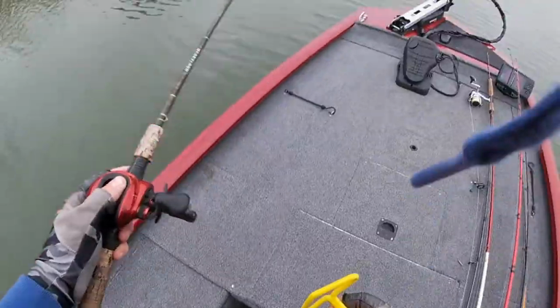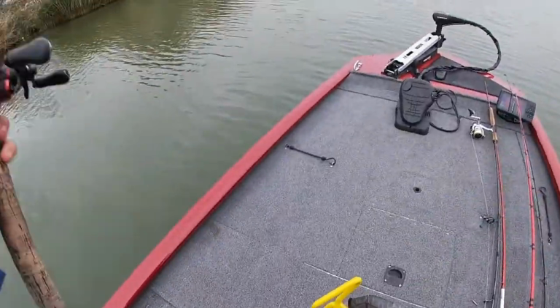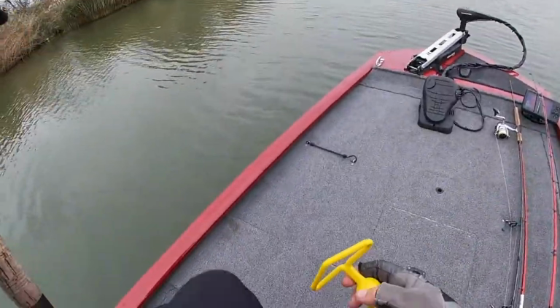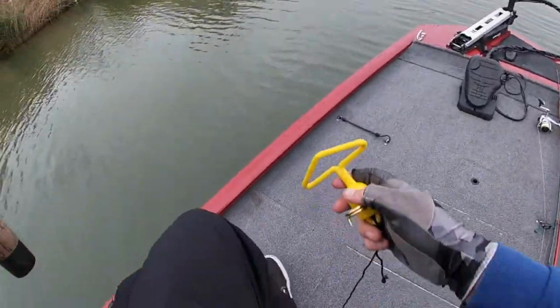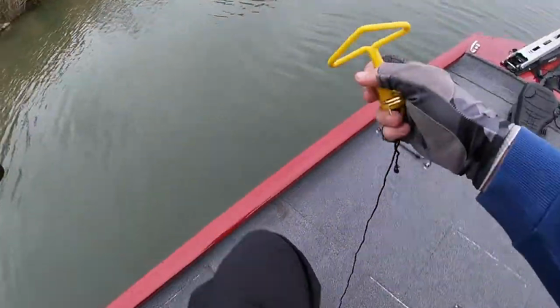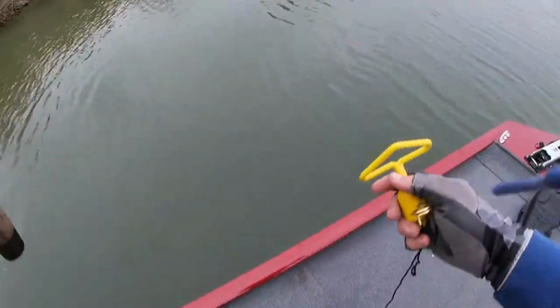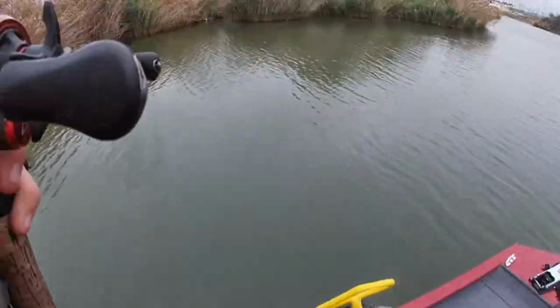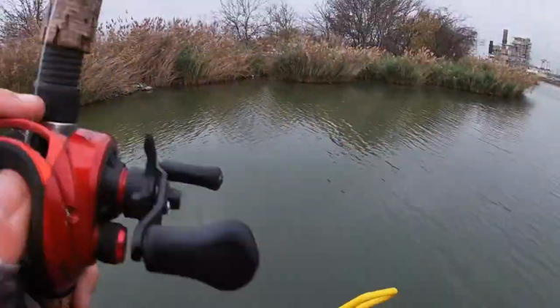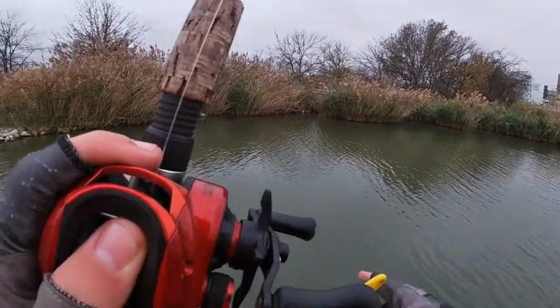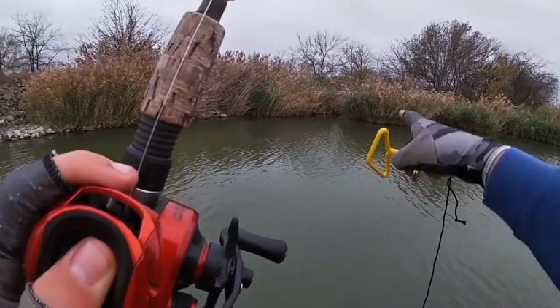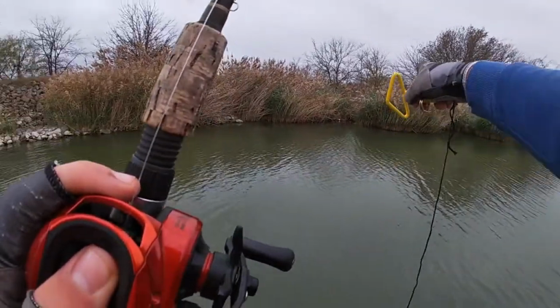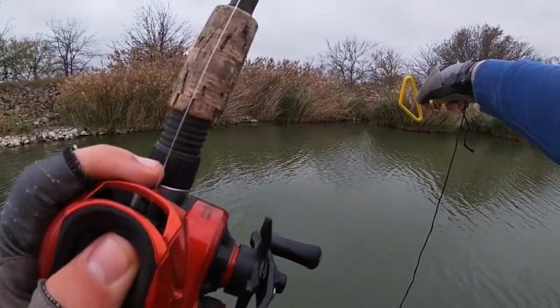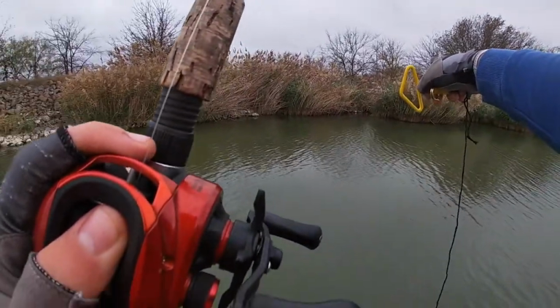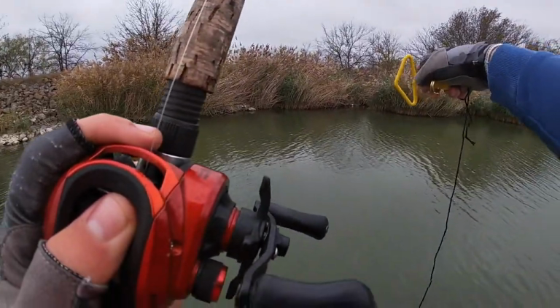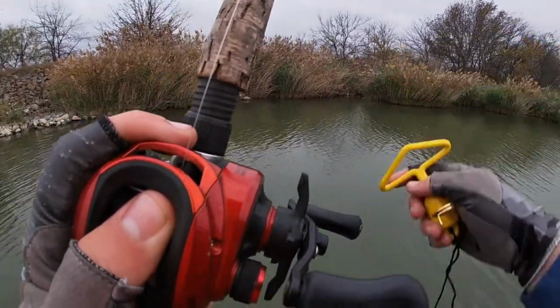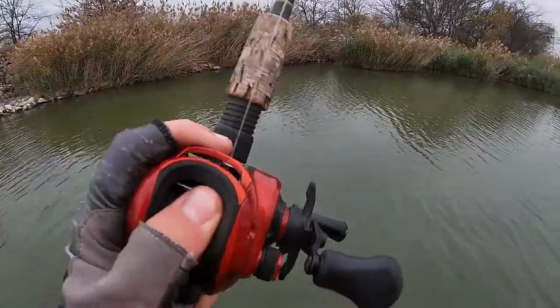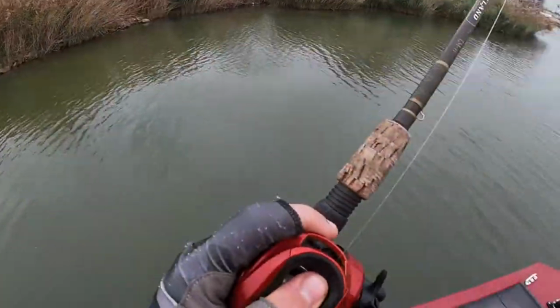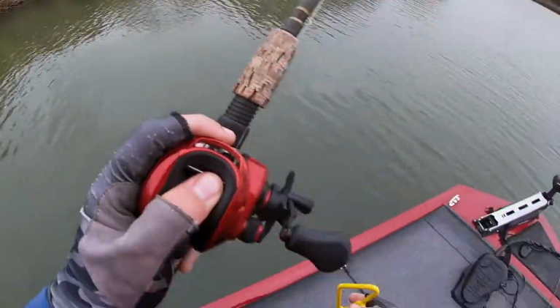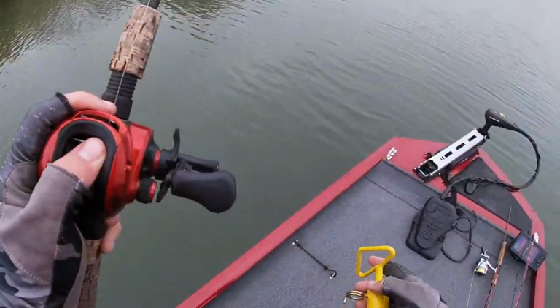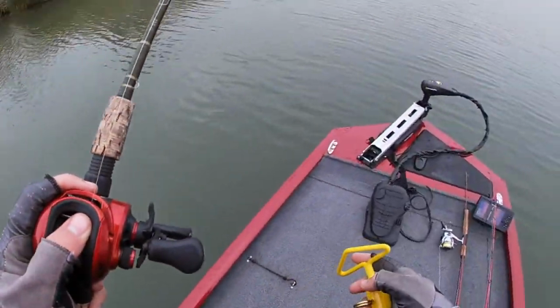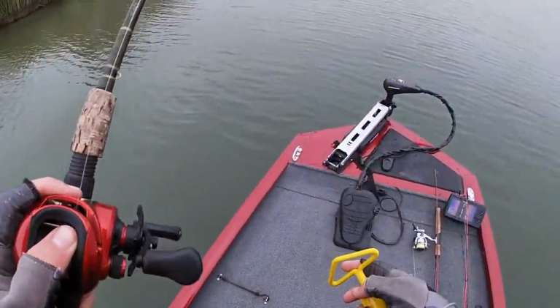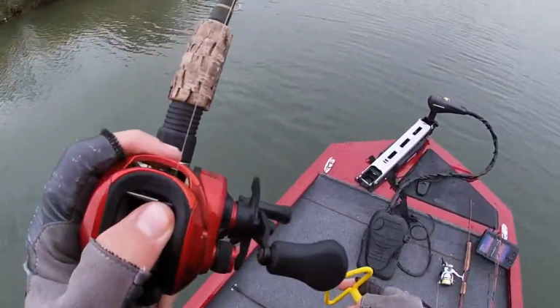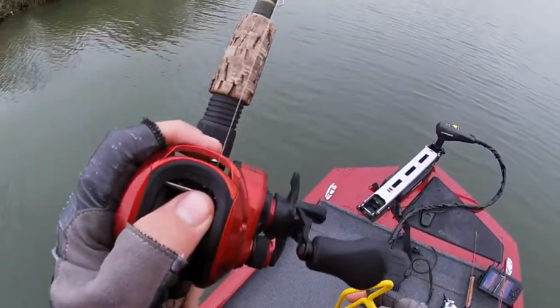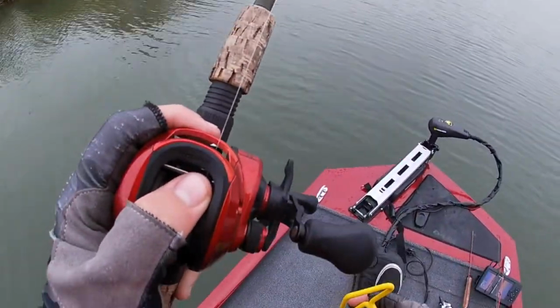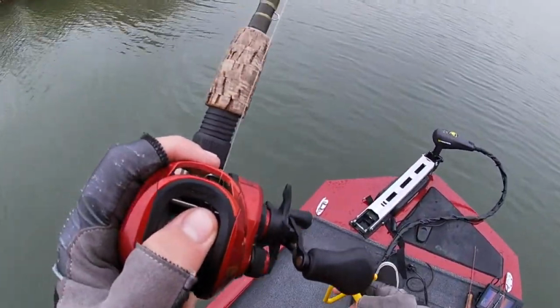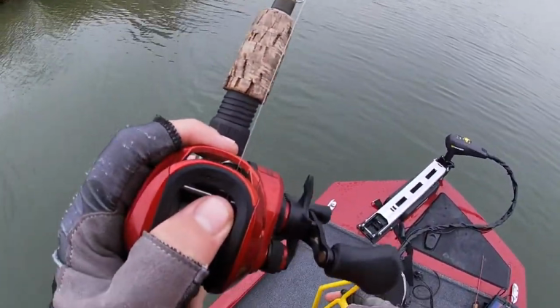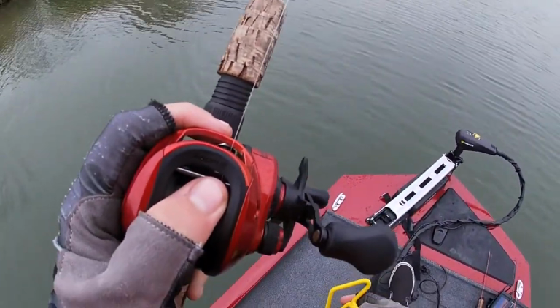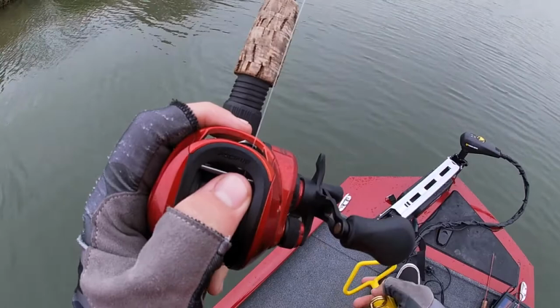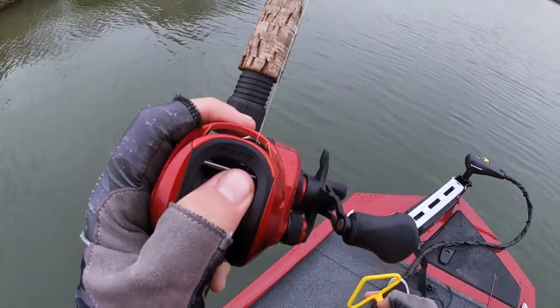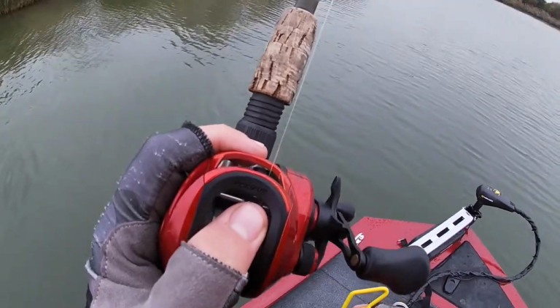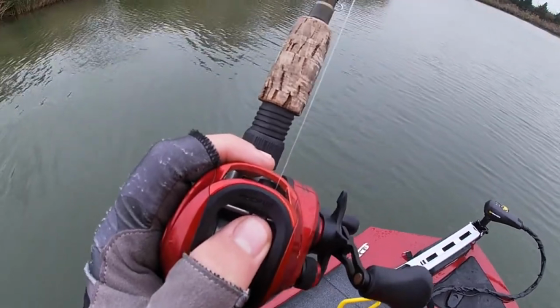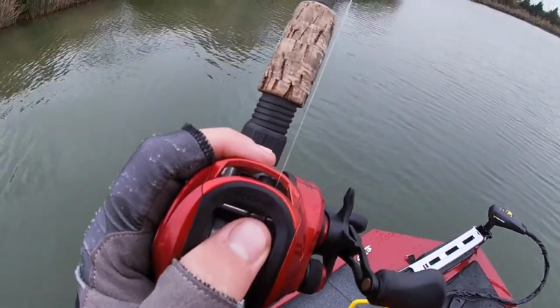So I have a snag over in this back corner in this cove over here. I'll go over to it.